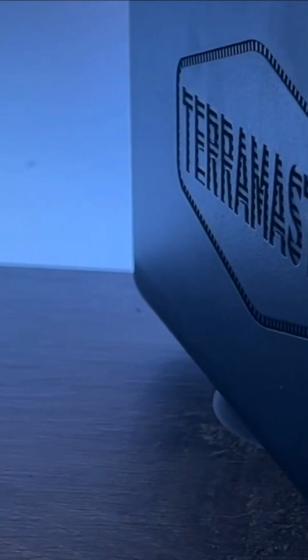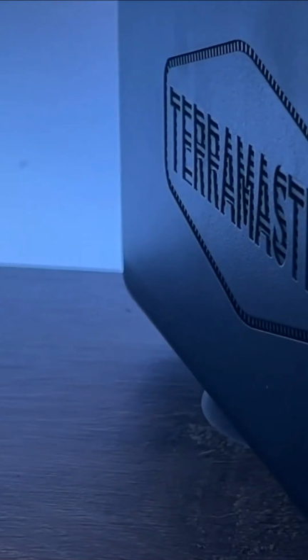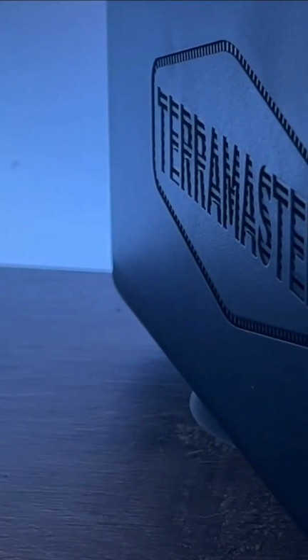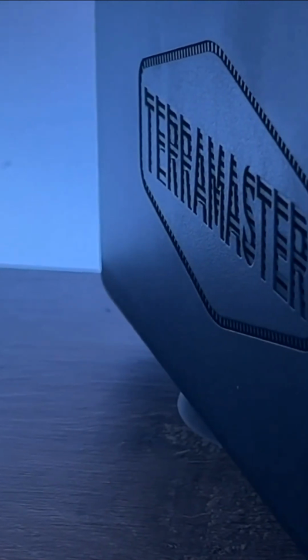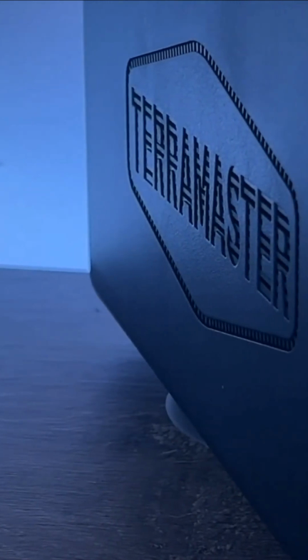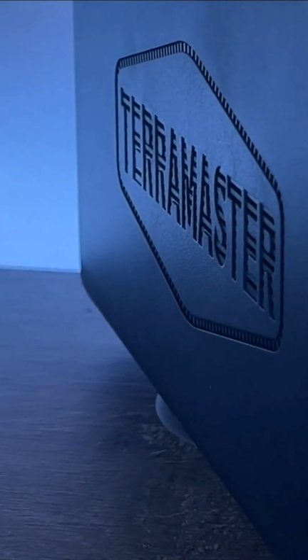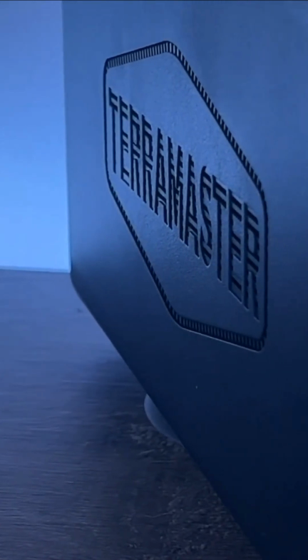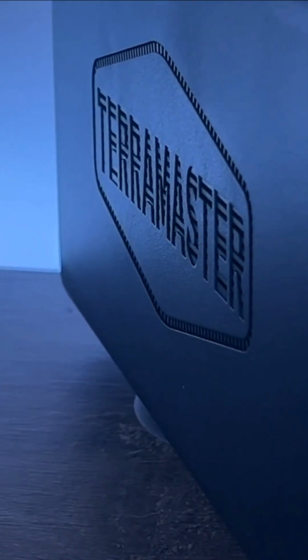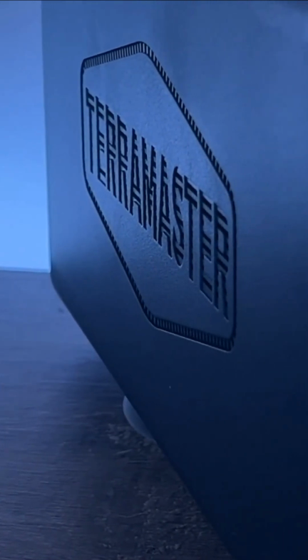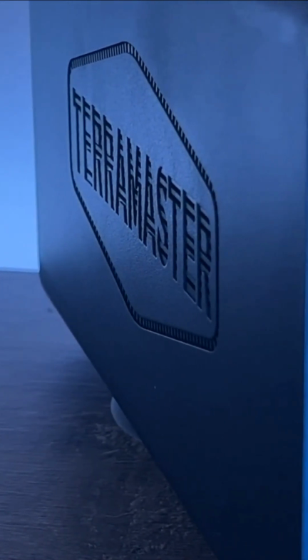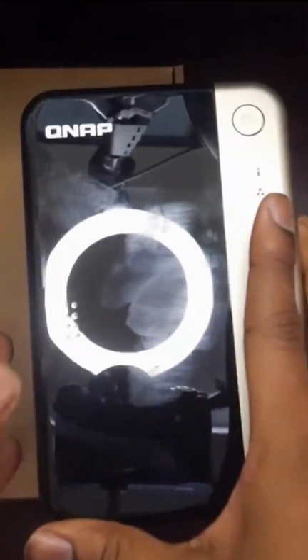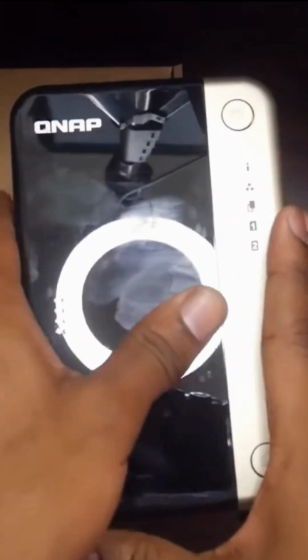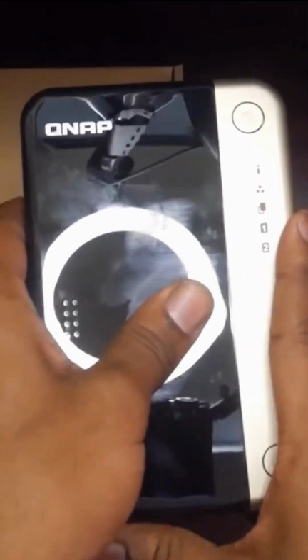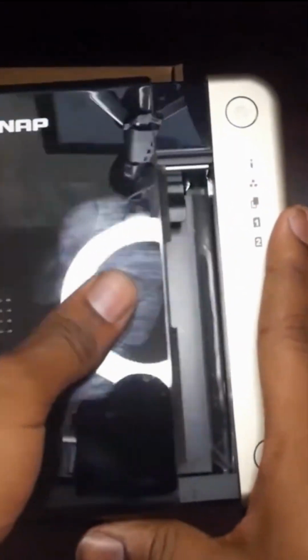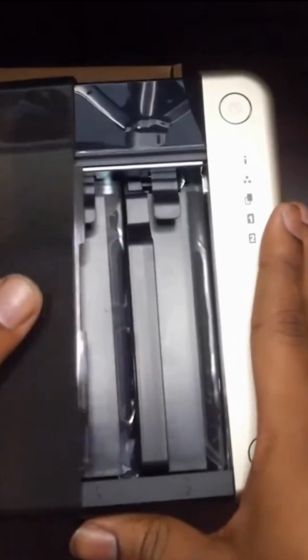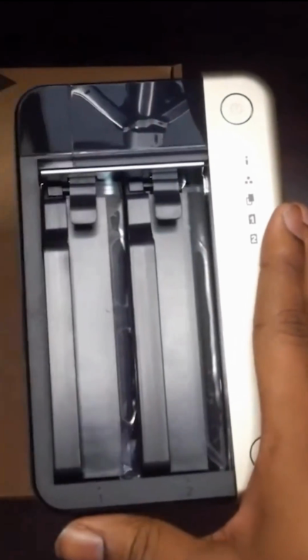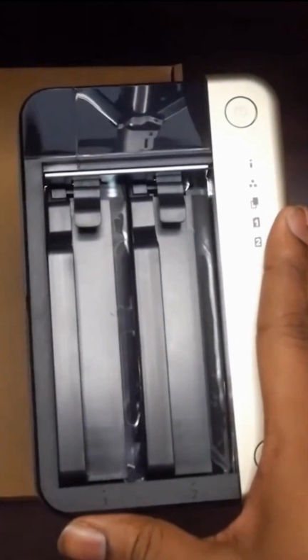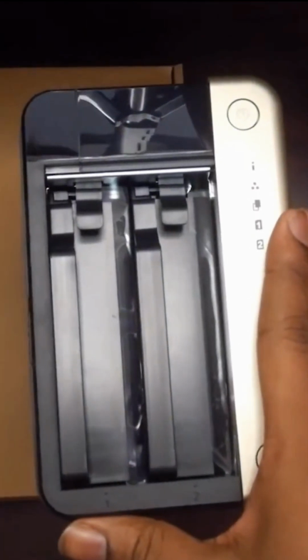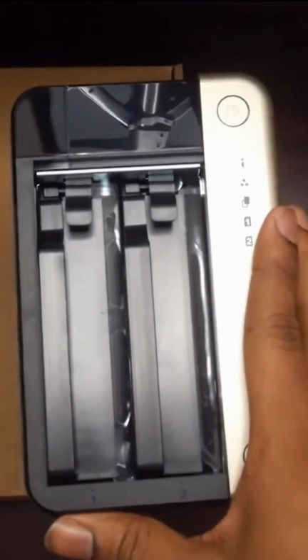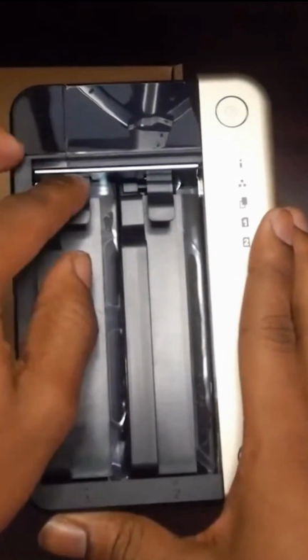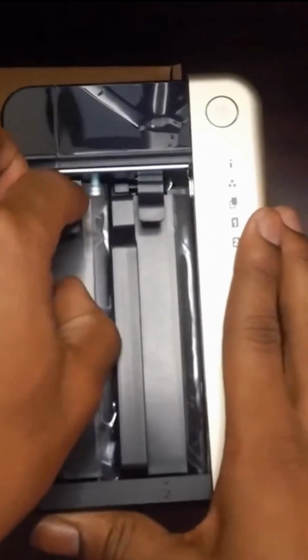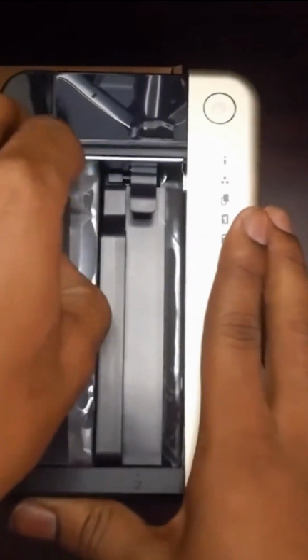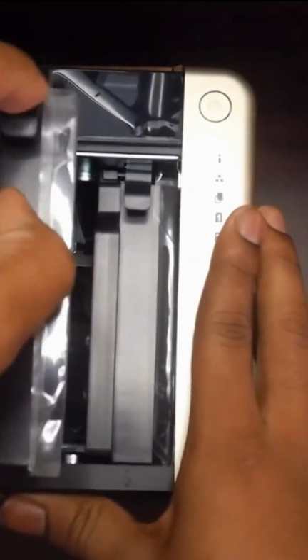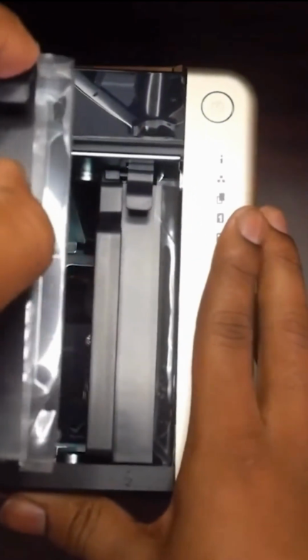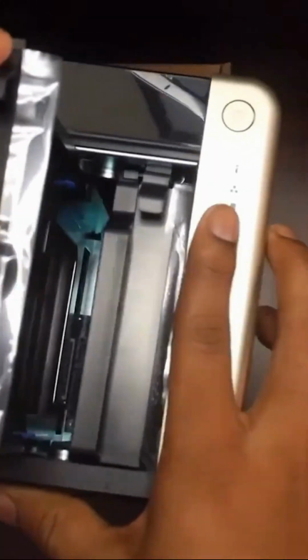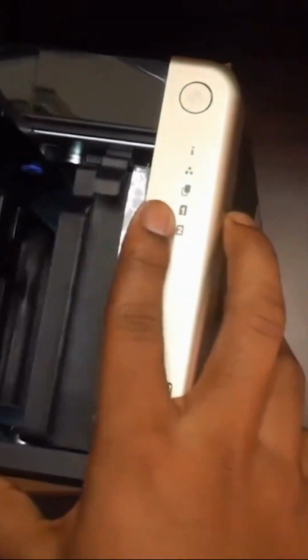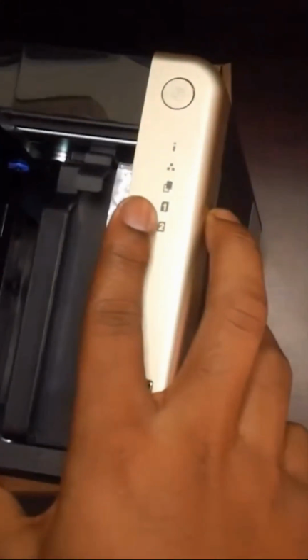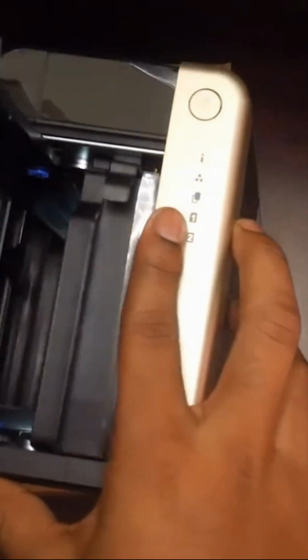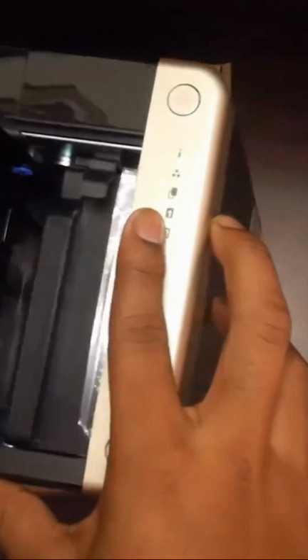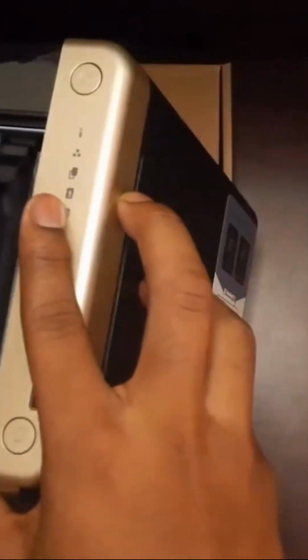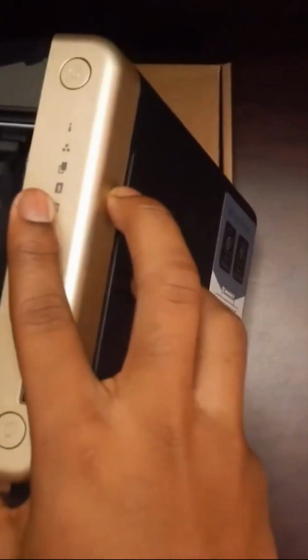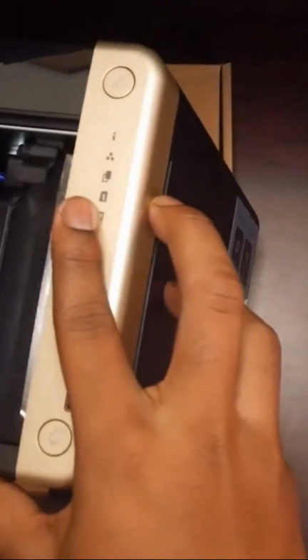If you're looking for the best NAS for your home in 2025, we've got you covered. Today, we're breaking down the top 5 NAS devices that offer the best performance, features, and value.